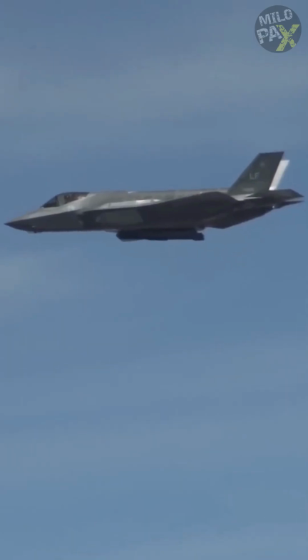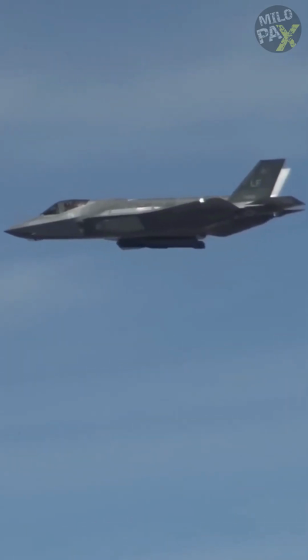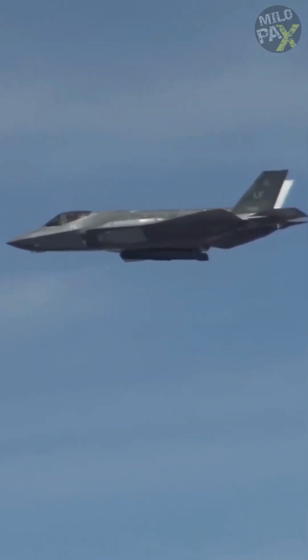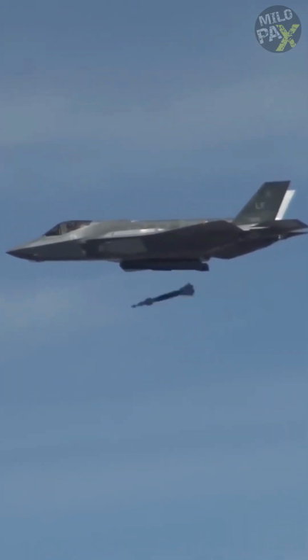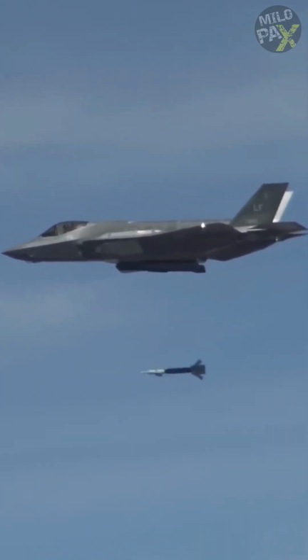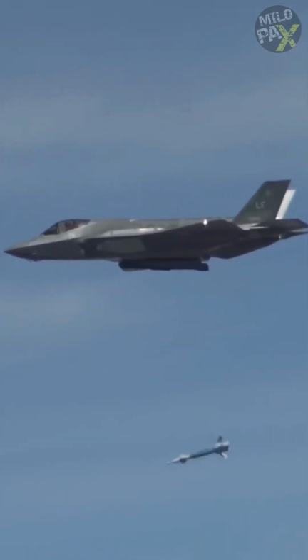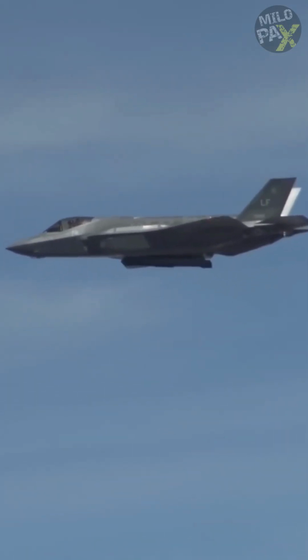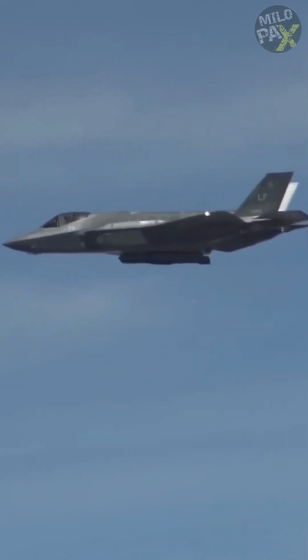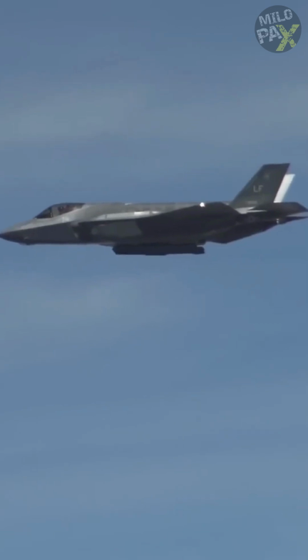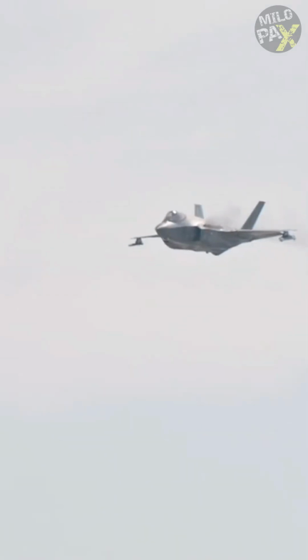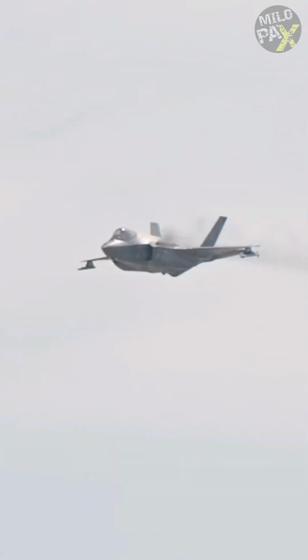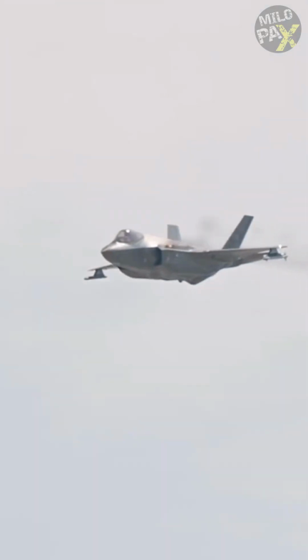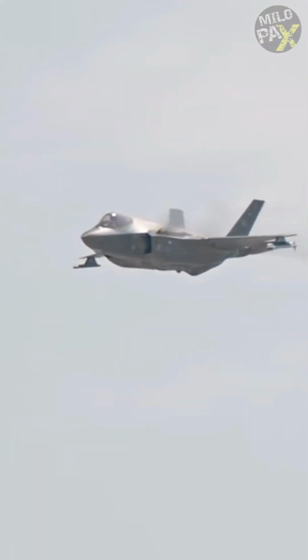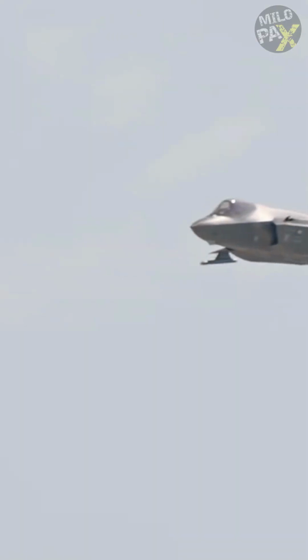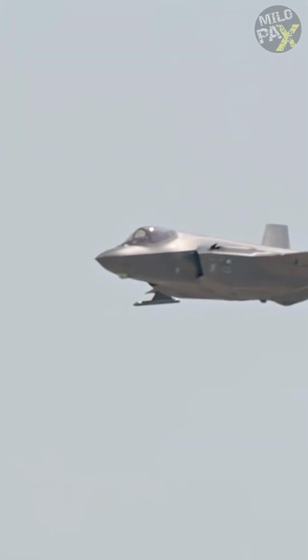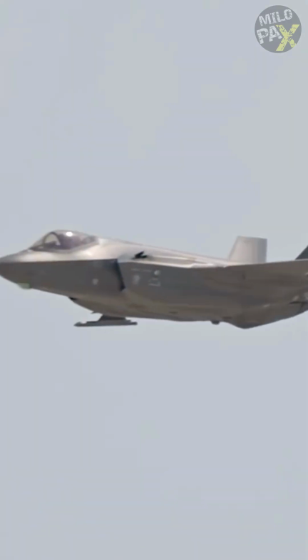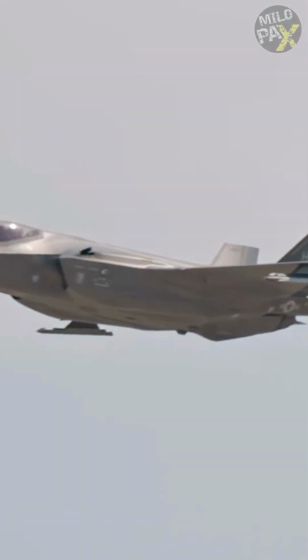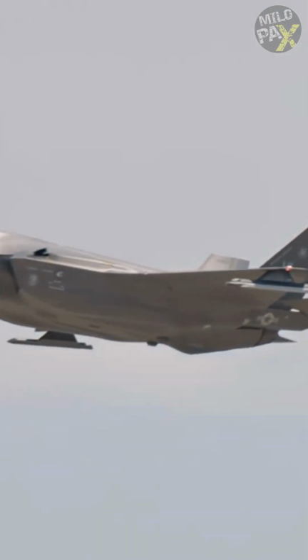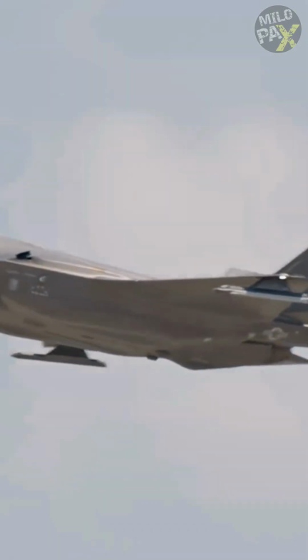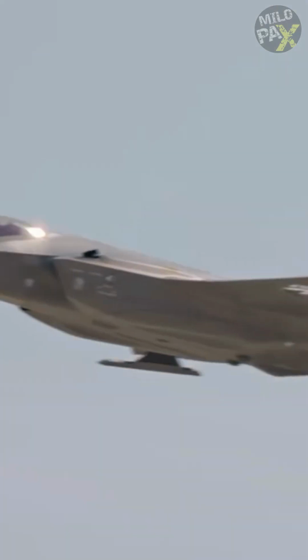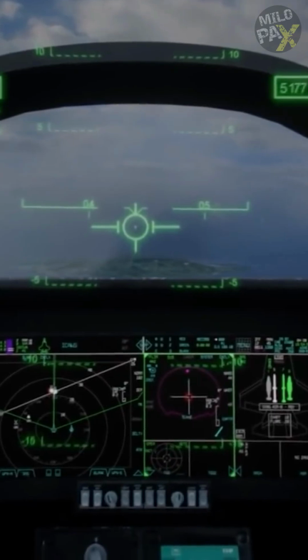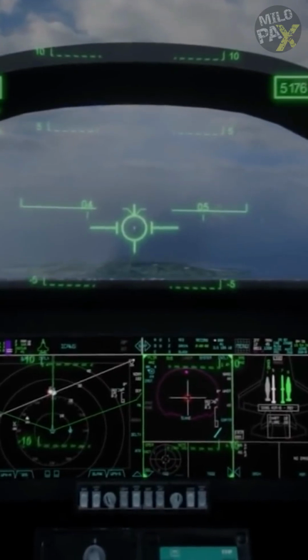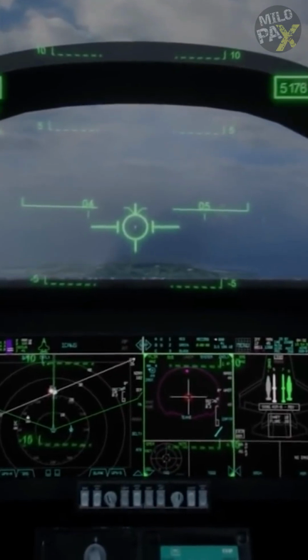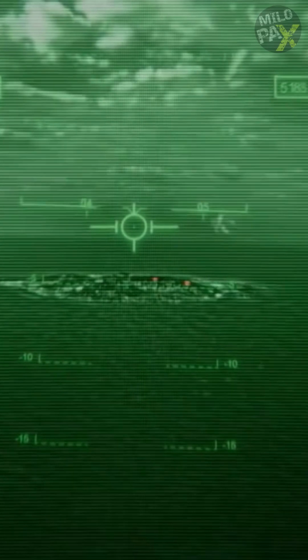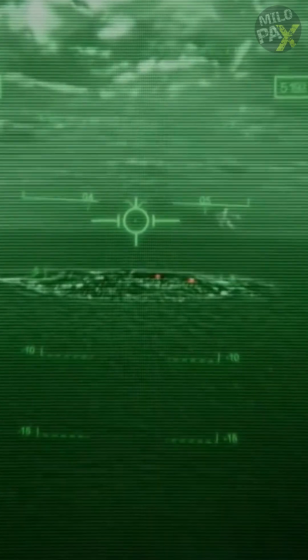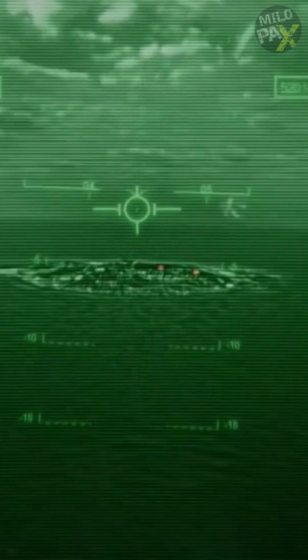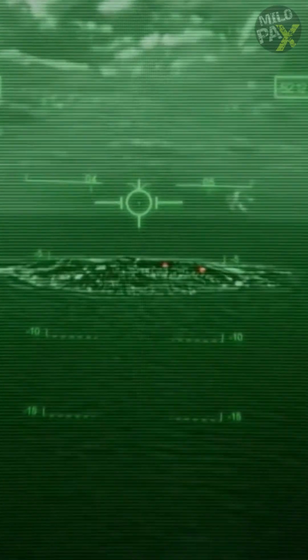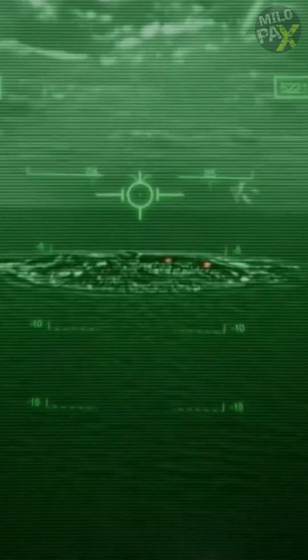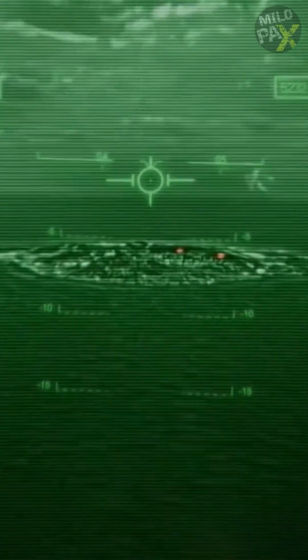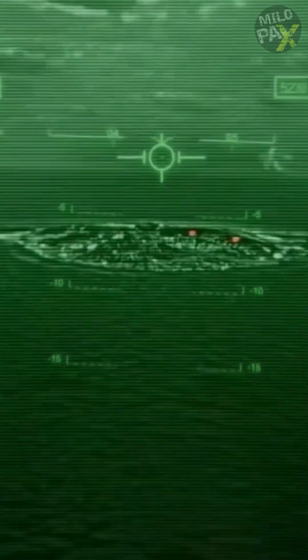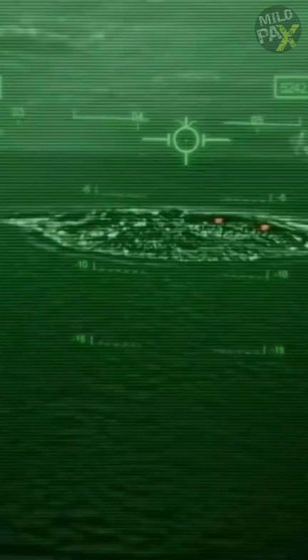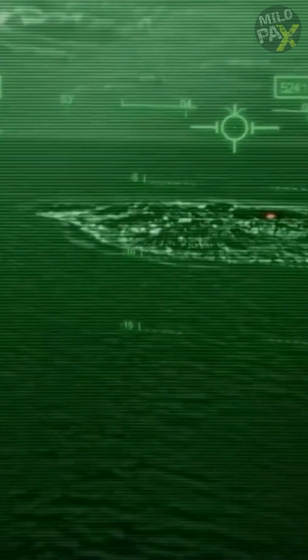Although the F-35 can only carry two bombs internally, its pilot can launch missiles from ground-based assets and direct them to targets using advanced helmet-controlled tracking and radar systems.